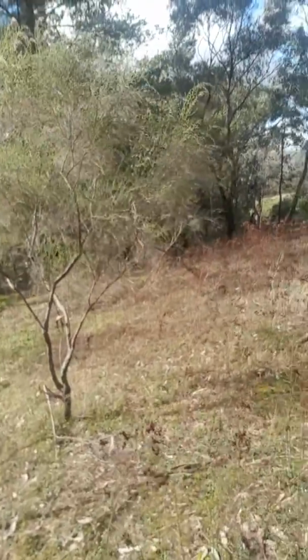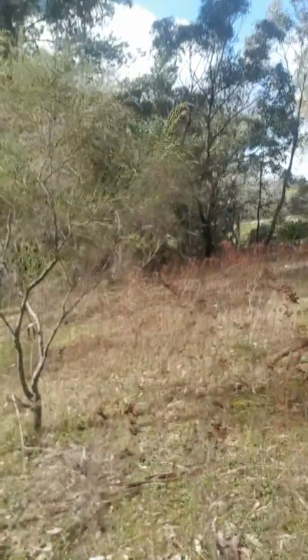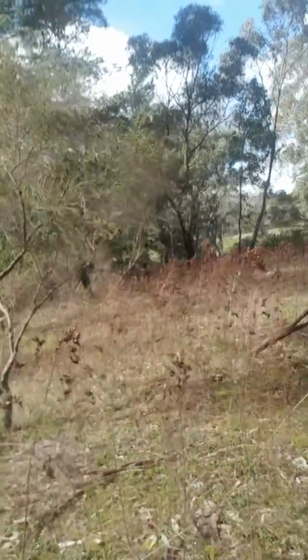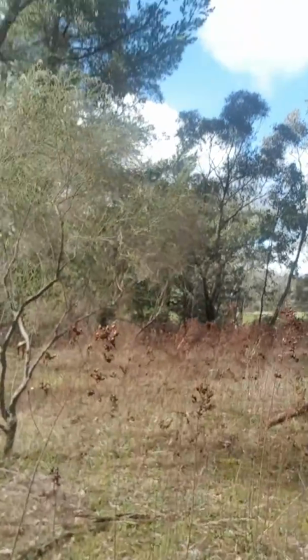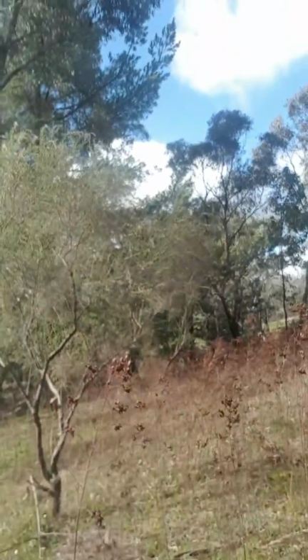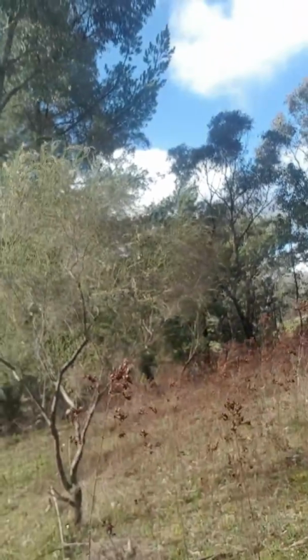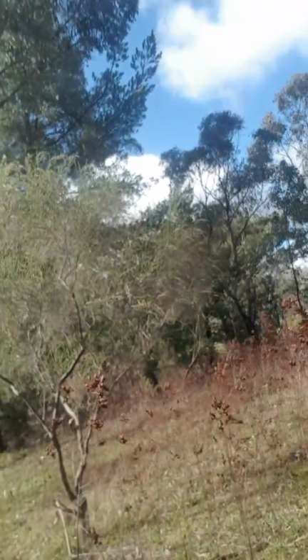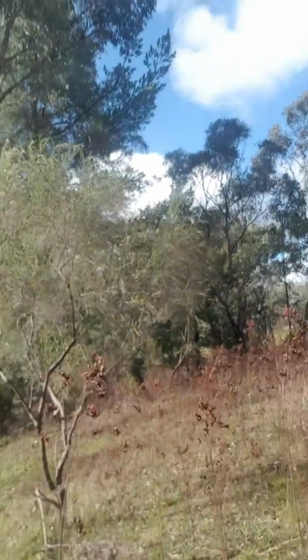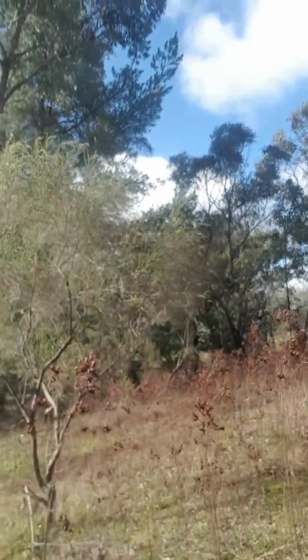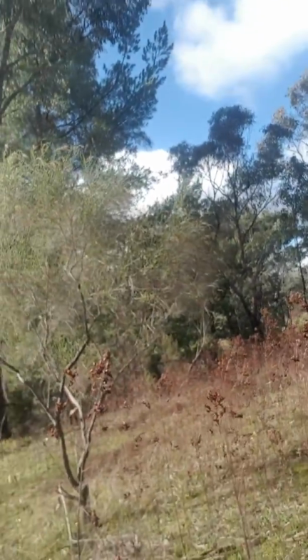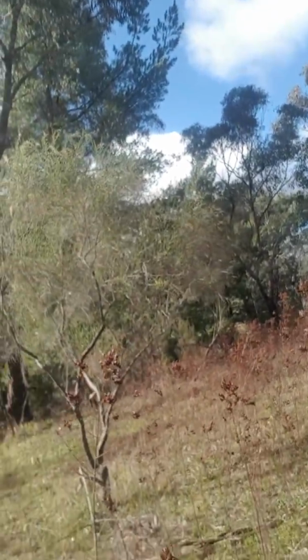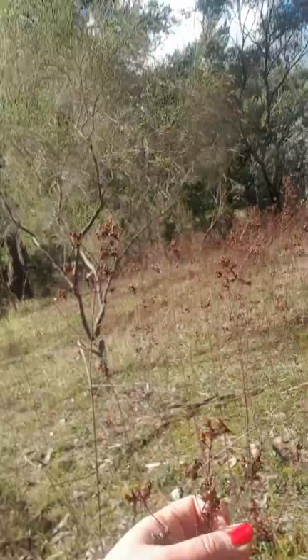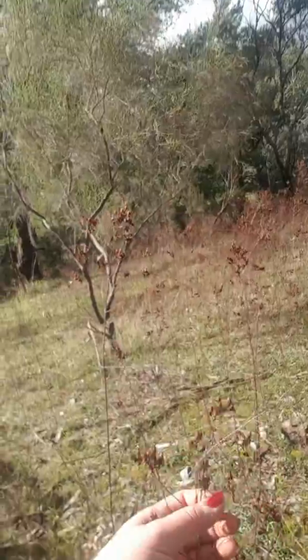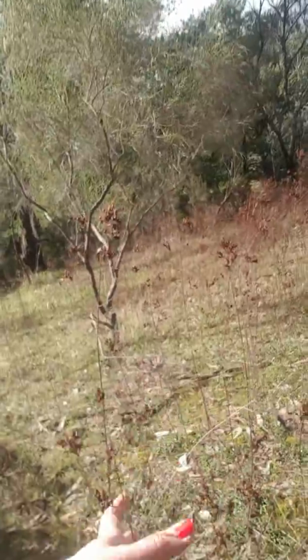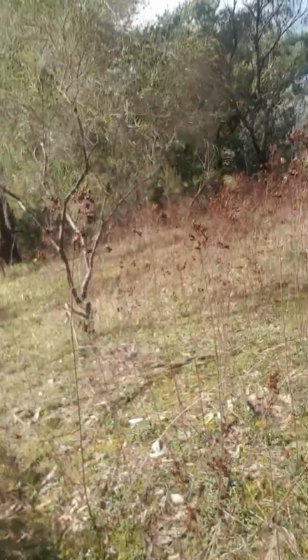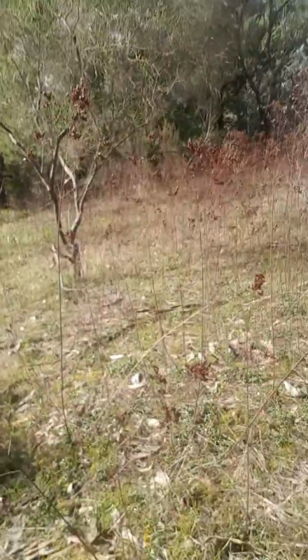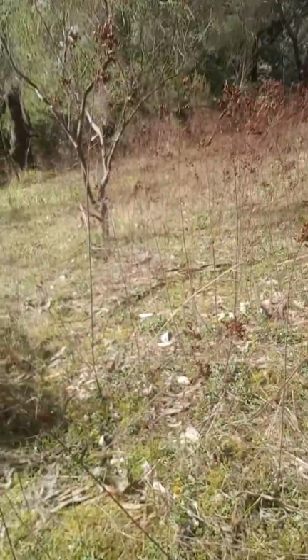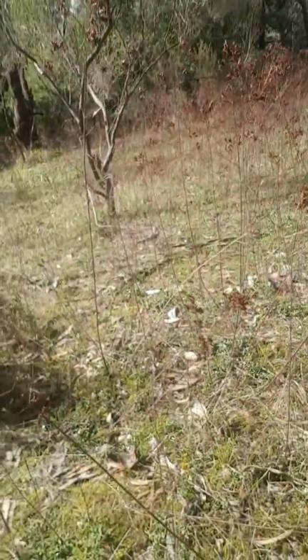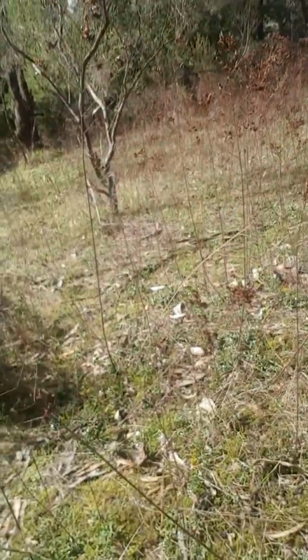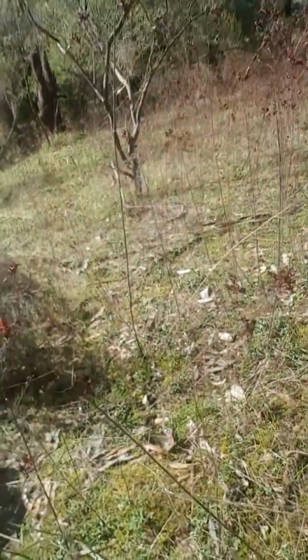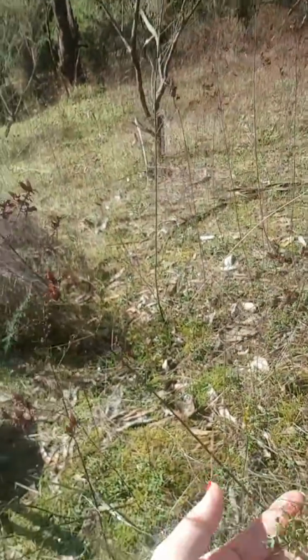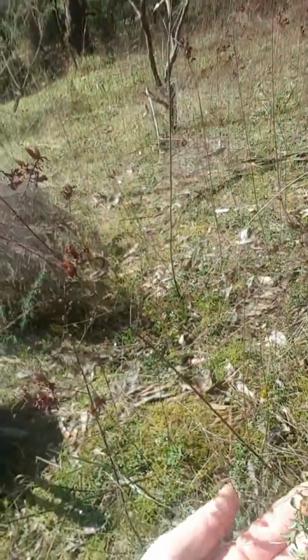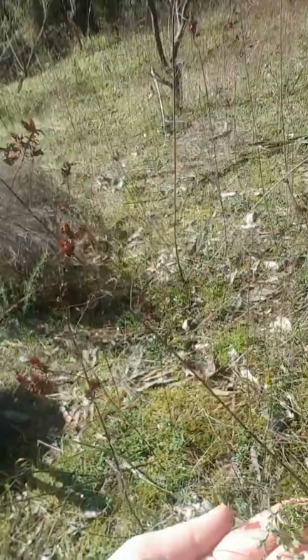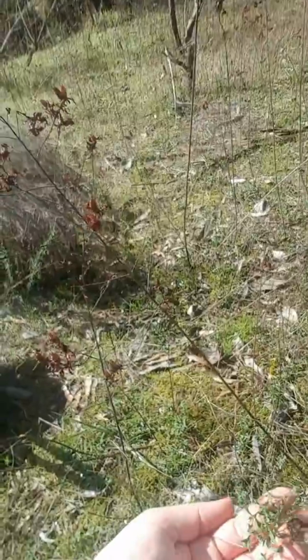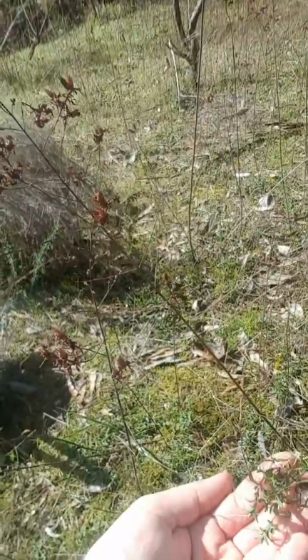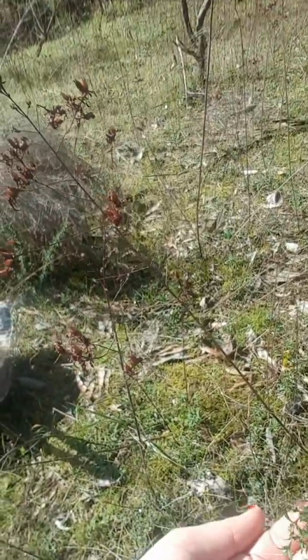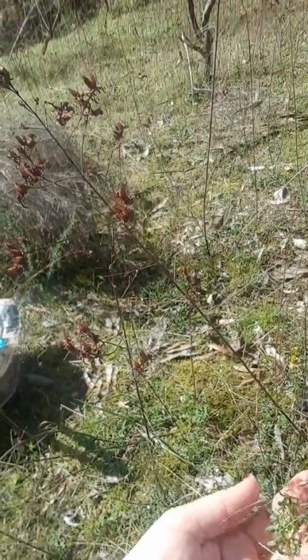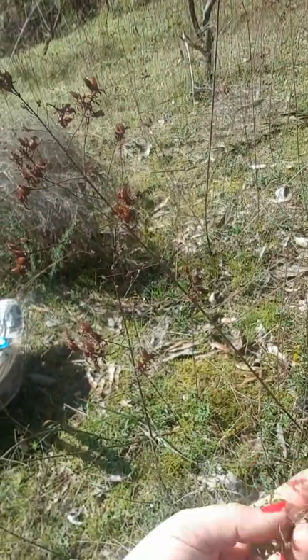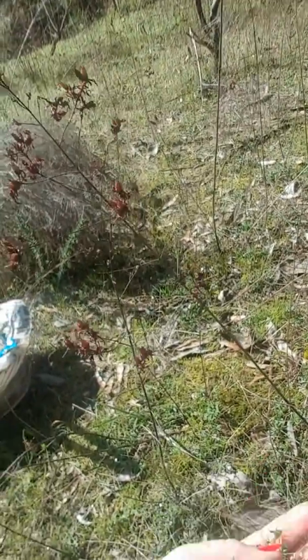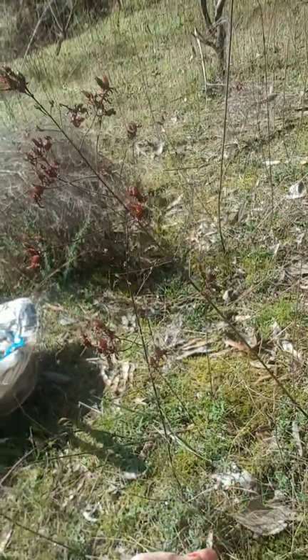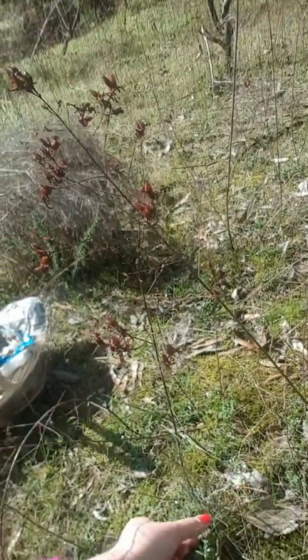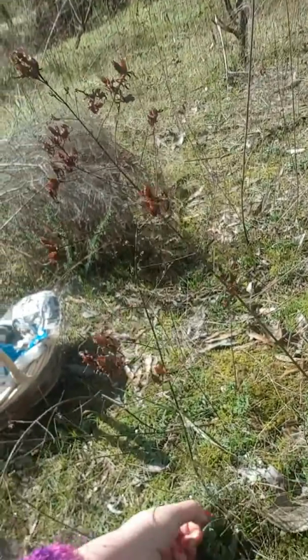Now this can be really easily recognized, especially out of season, by these characteristic seed heads here. And down the bottom you can see this fresh spring growth coming through. Now this is the same St. John's Wort that you would be paying for in a chemist, only getting it free here.